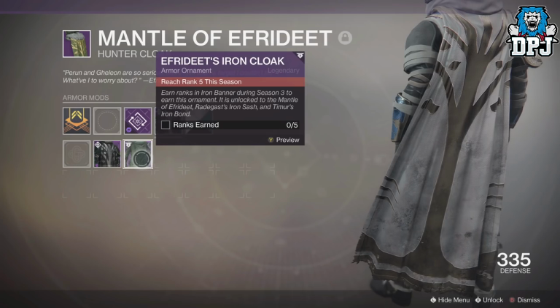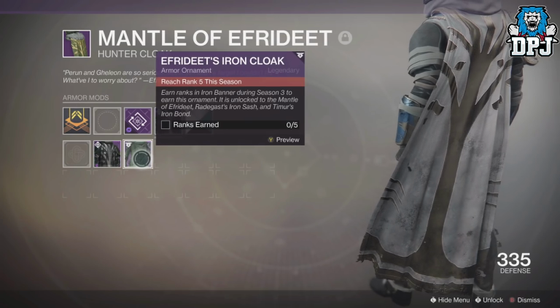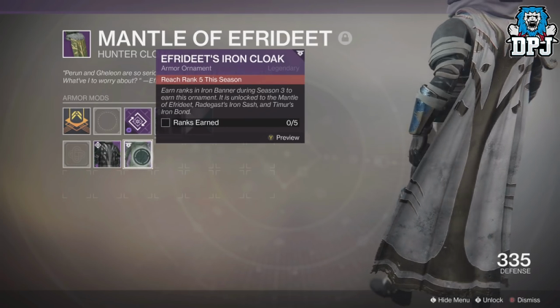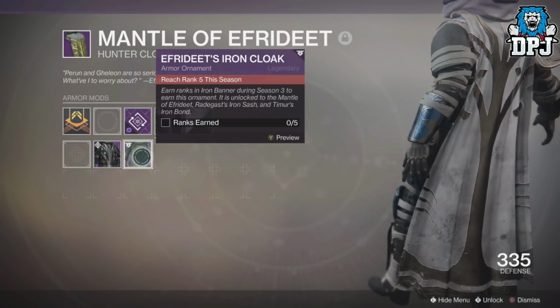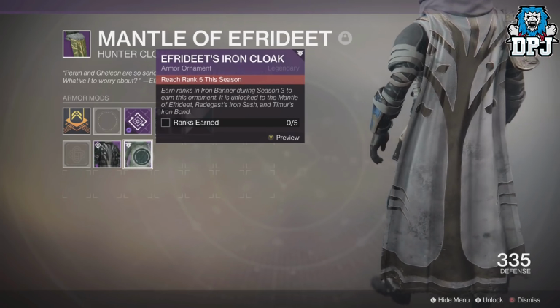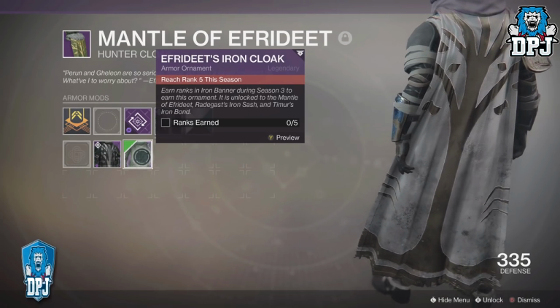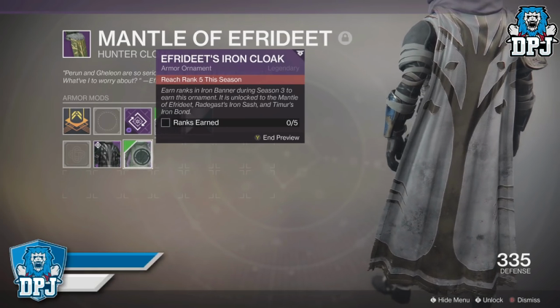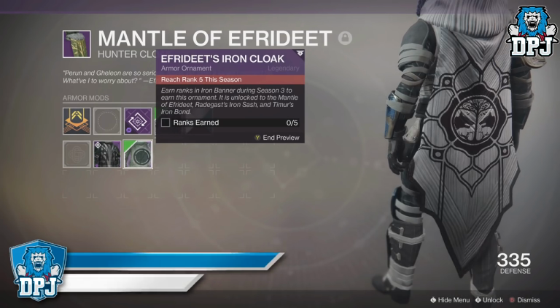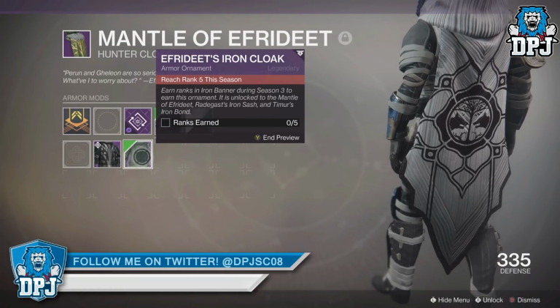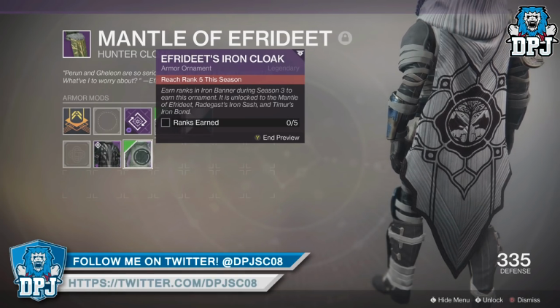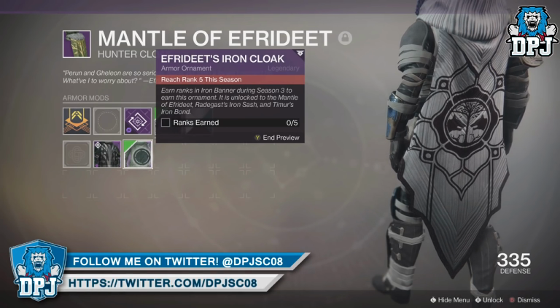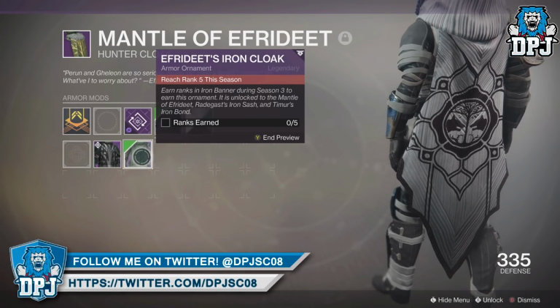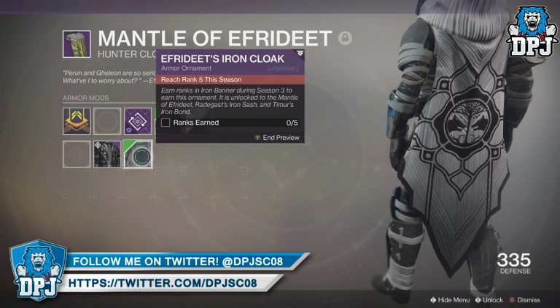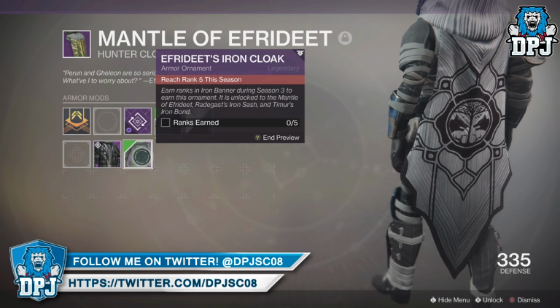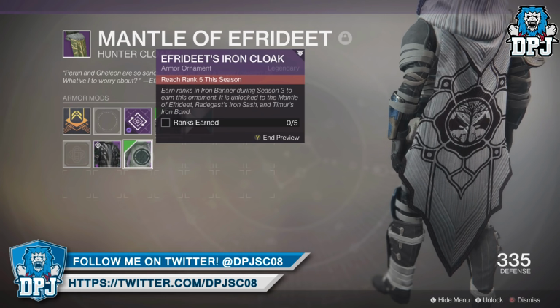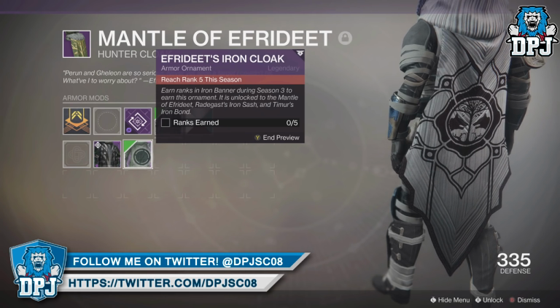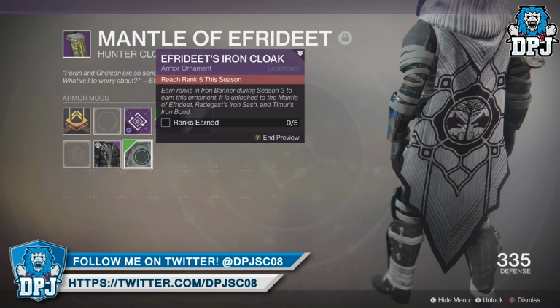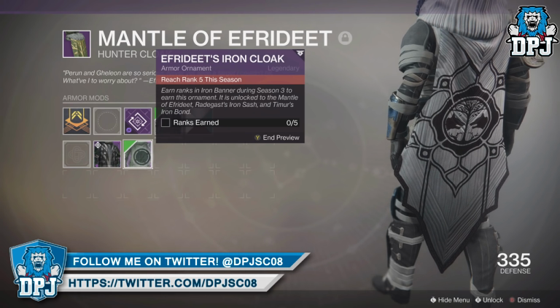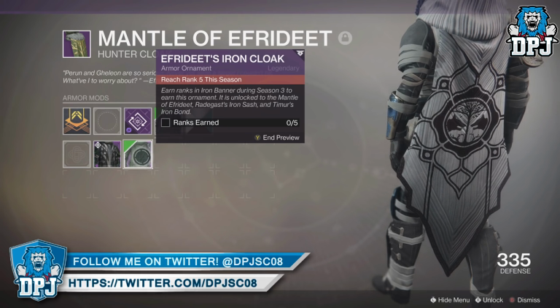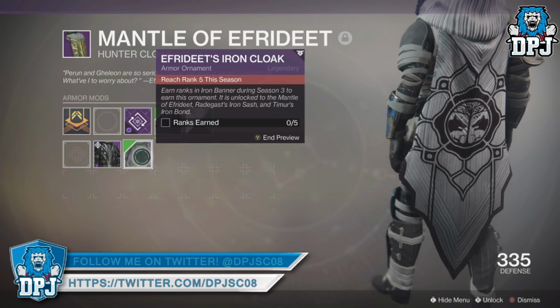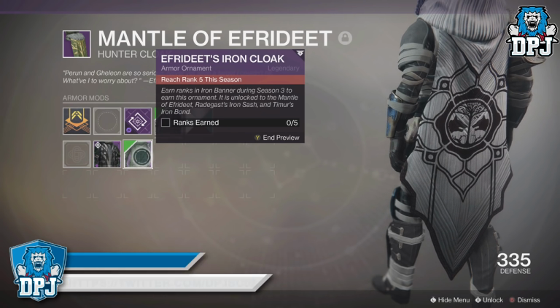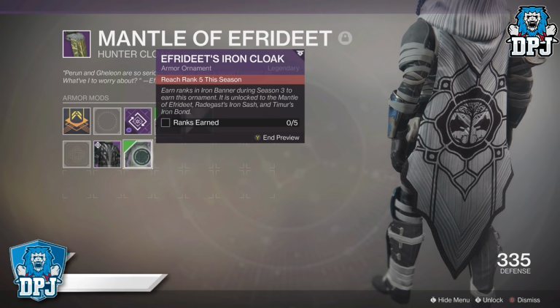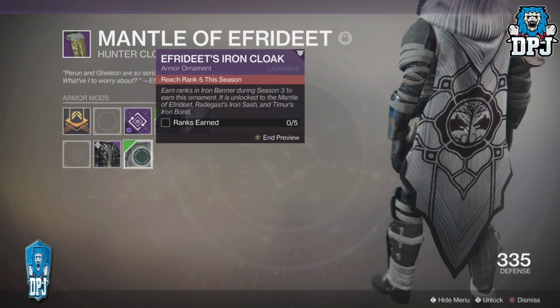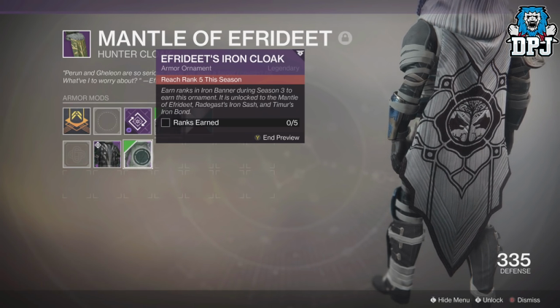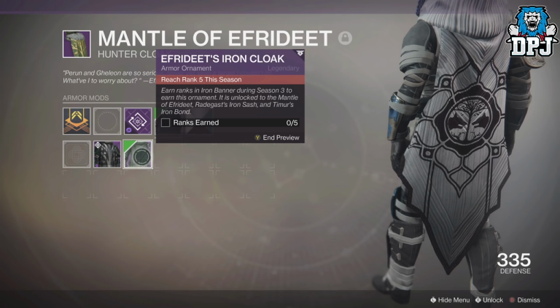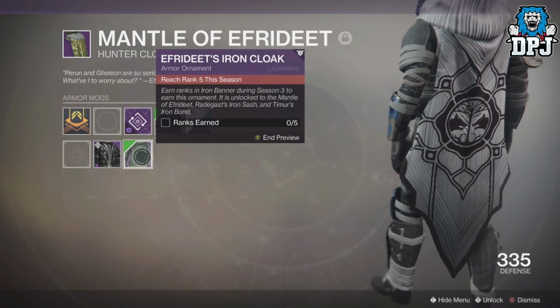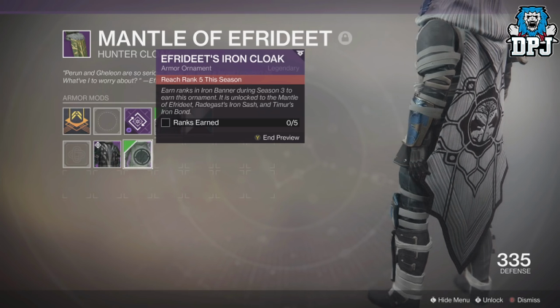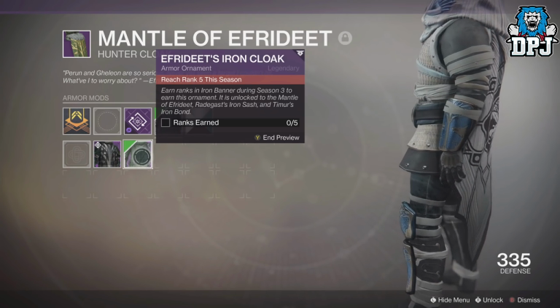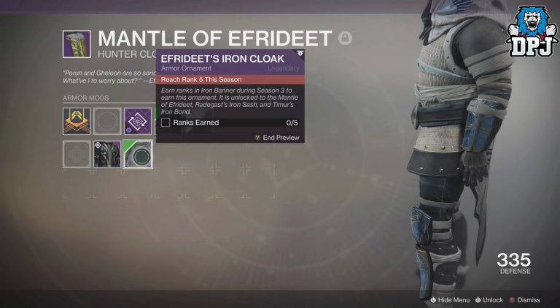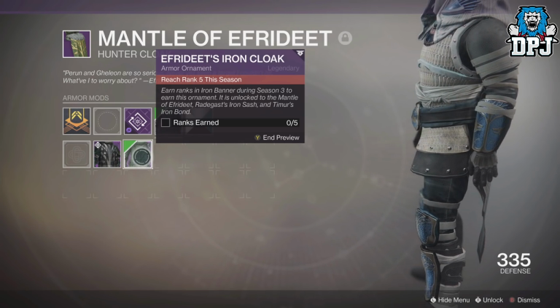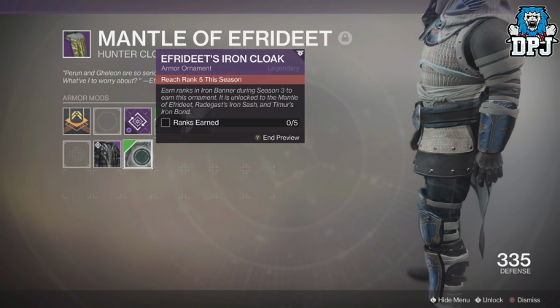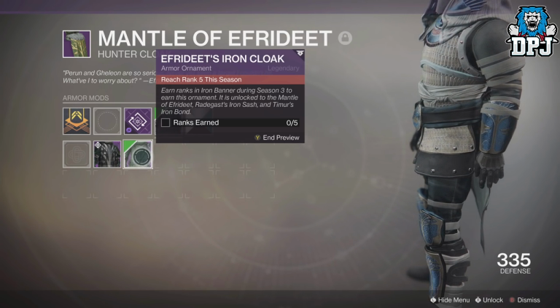The hunter Season 3 ornamented cloak is called Ethredith's Iron Cloak. For this you need to reach rank 5 during the season — you get it for opening 5 packages, earning 5 ranks. It's unlocked to the Mantle of Ethredith, Radagast's Iron Stash, and Timmir's Iron Band.